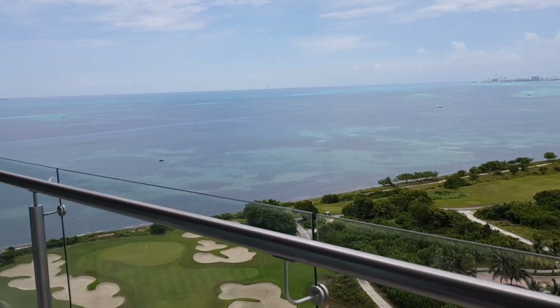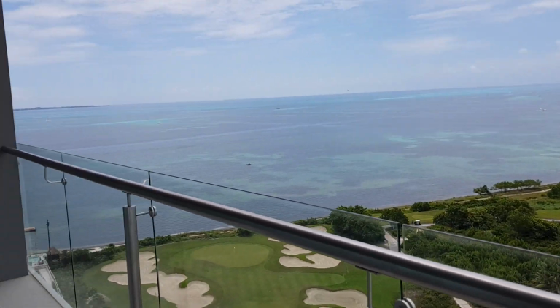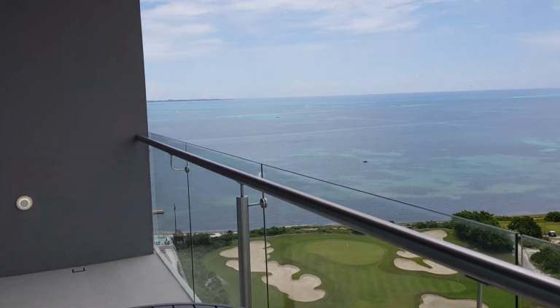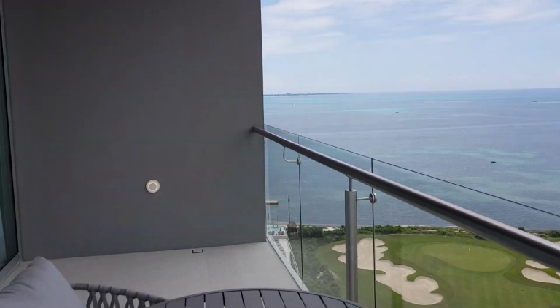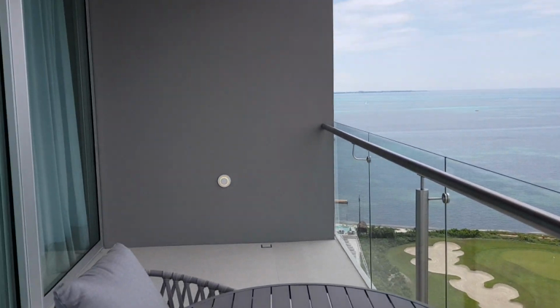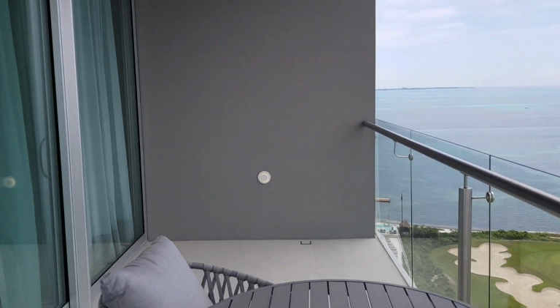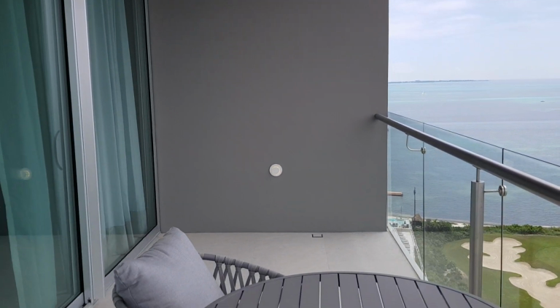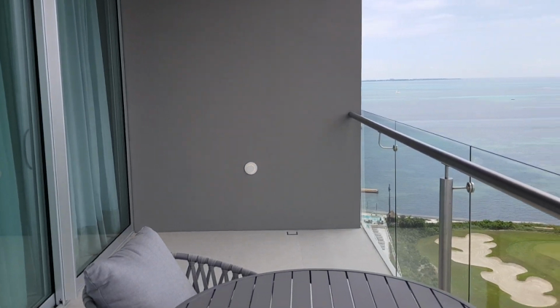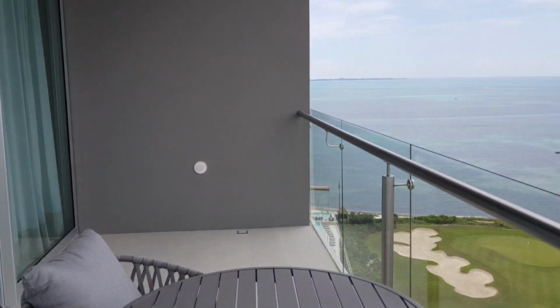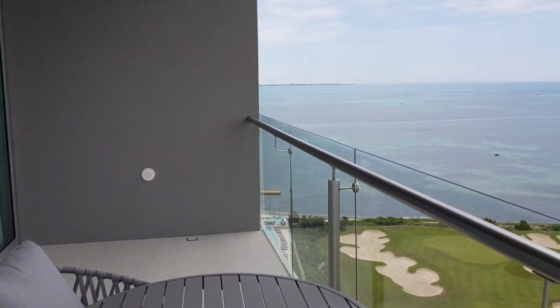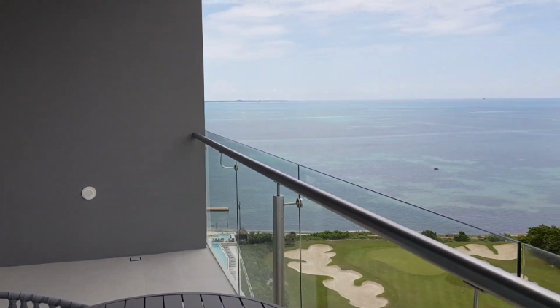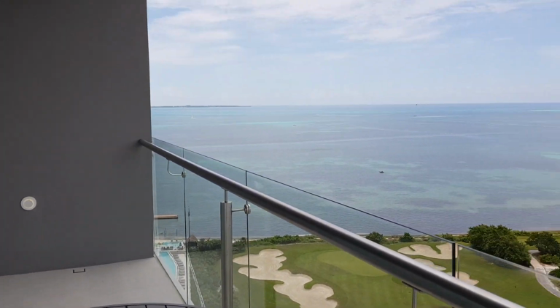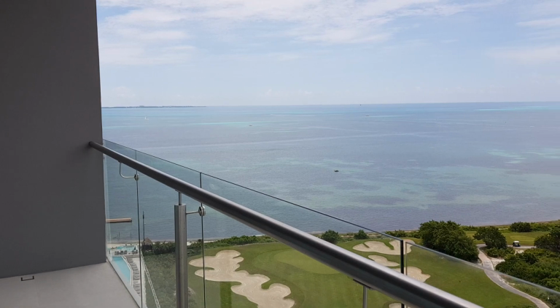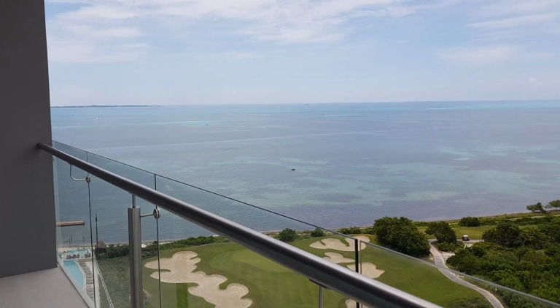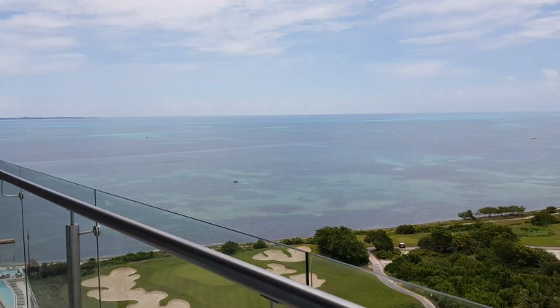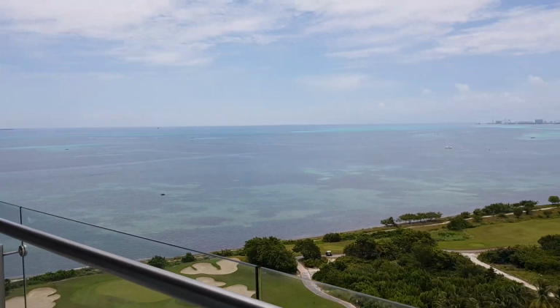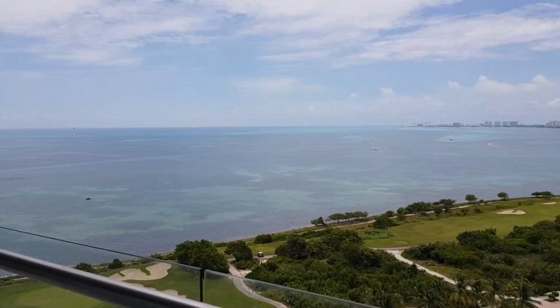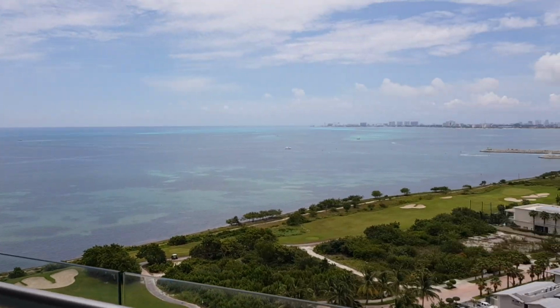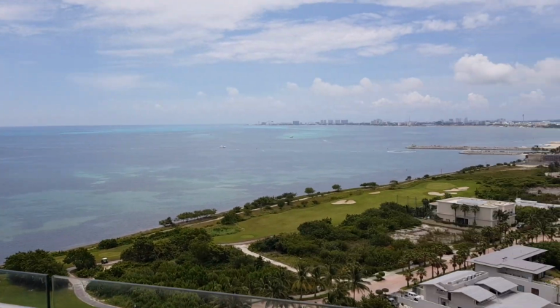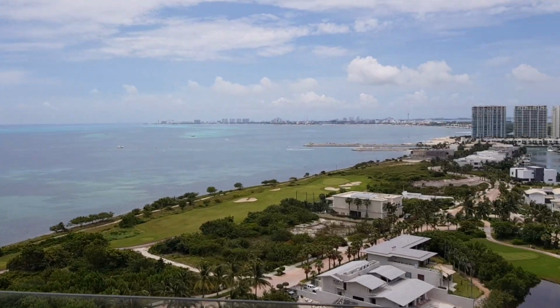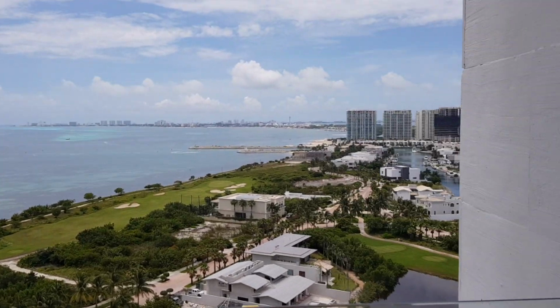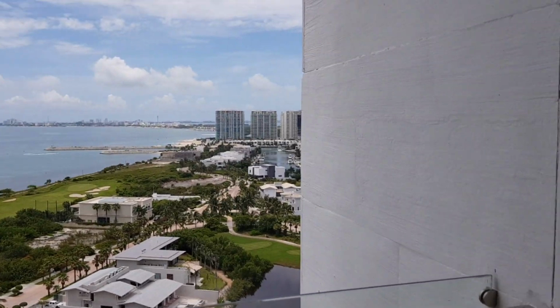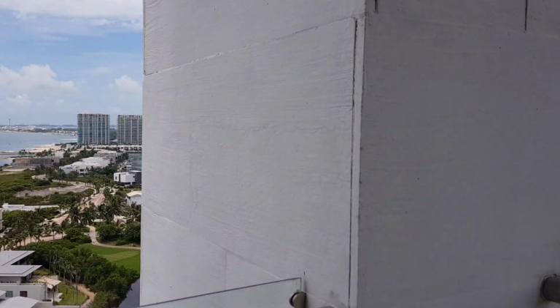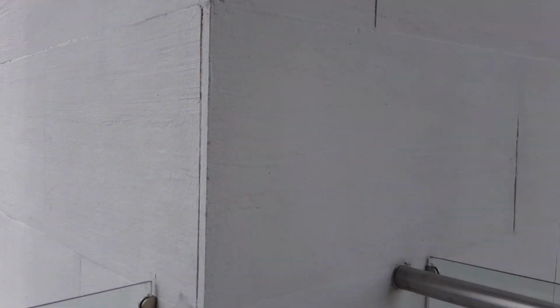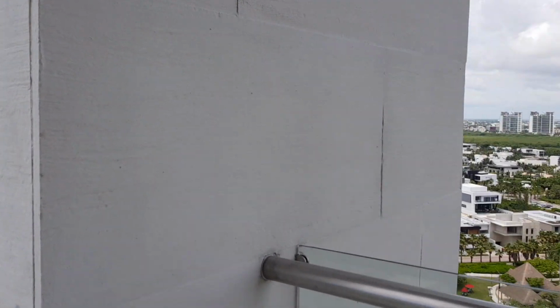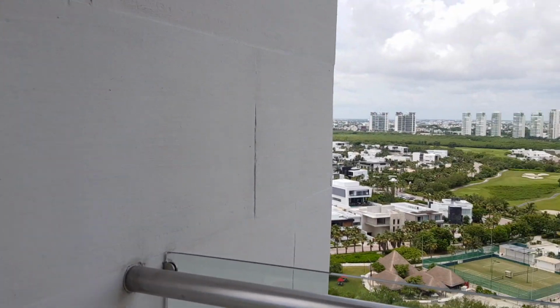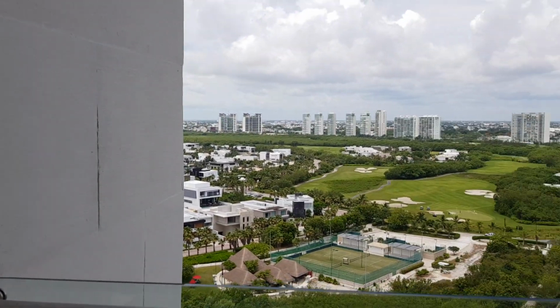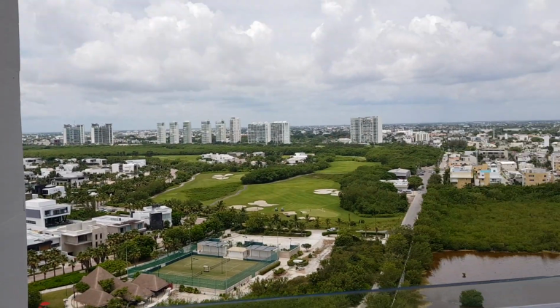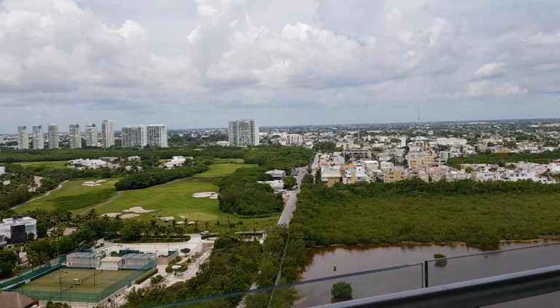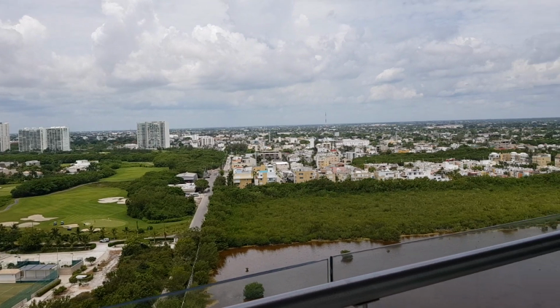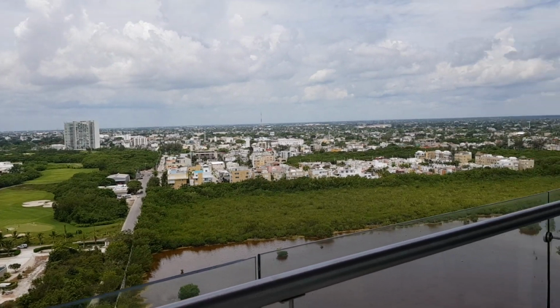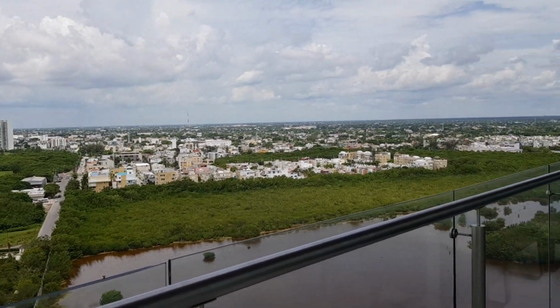Over here, a really really large balcony with beautiful views. And then it loops around to the other side where you have another sitting area.